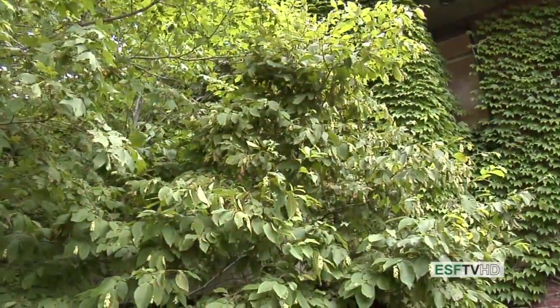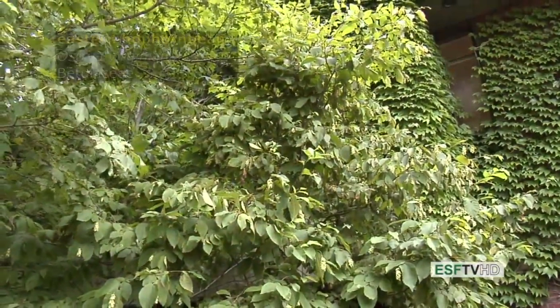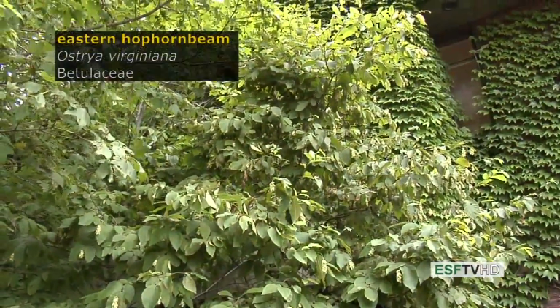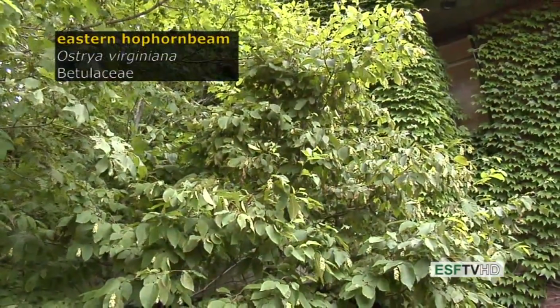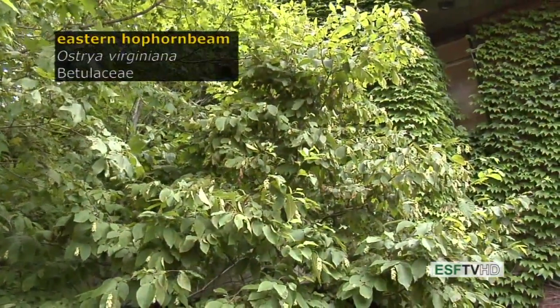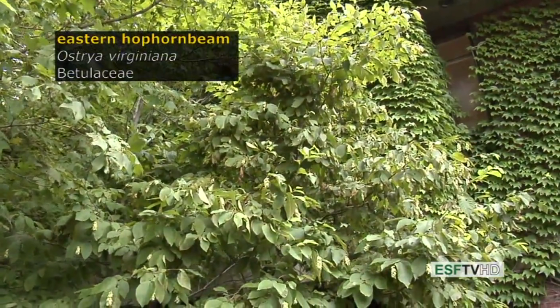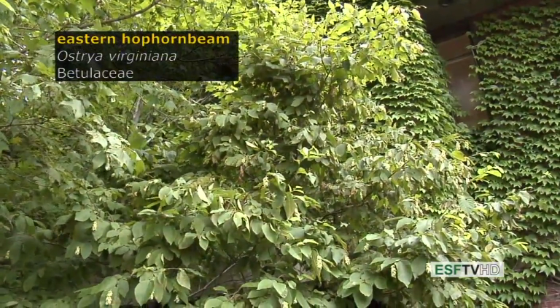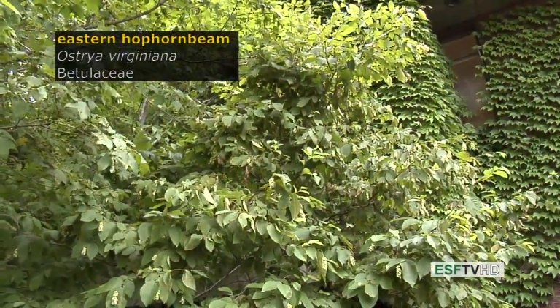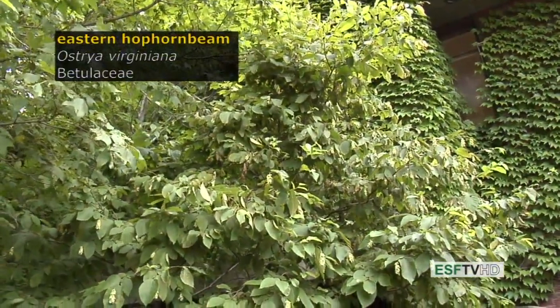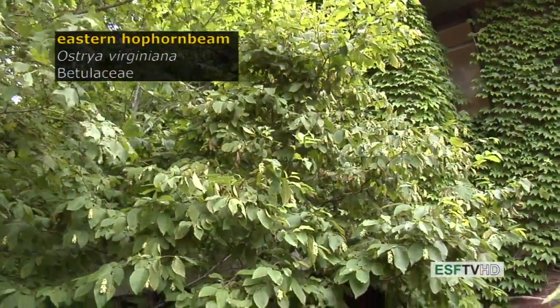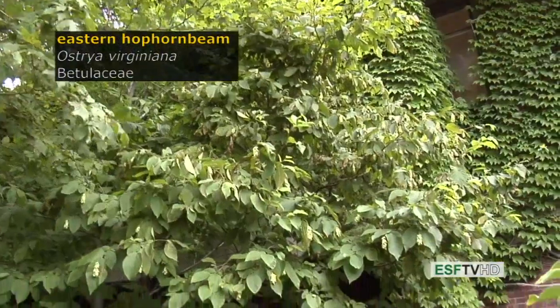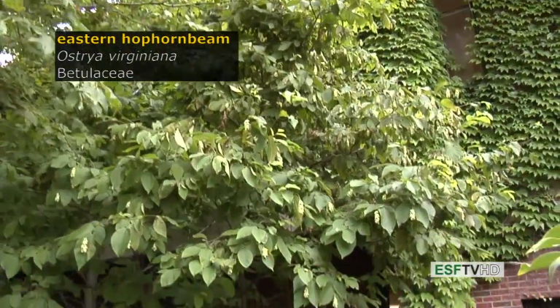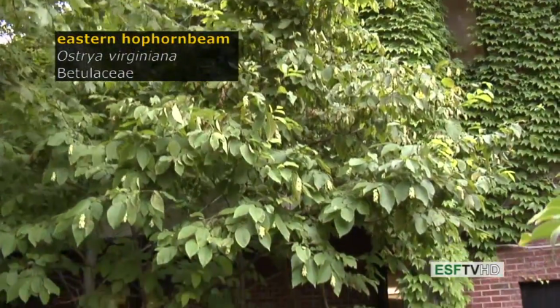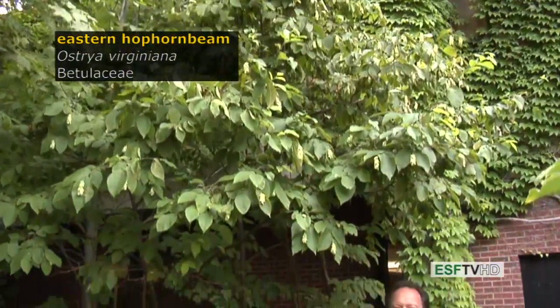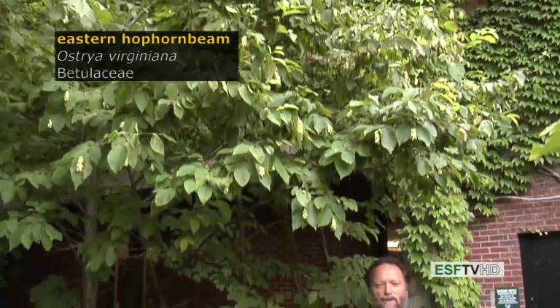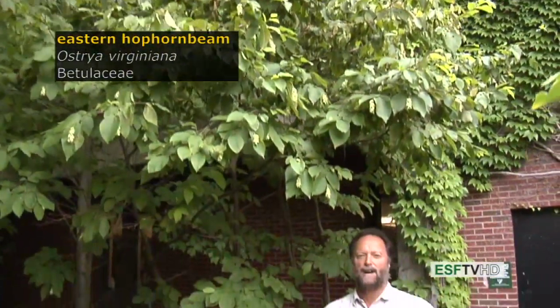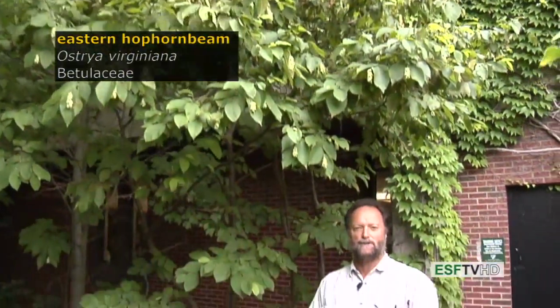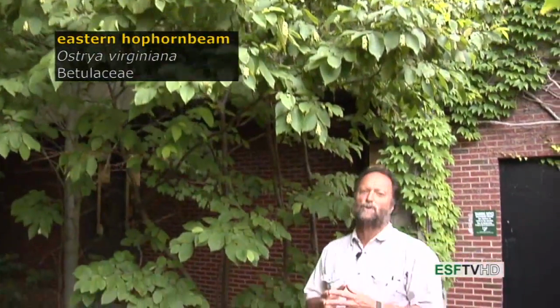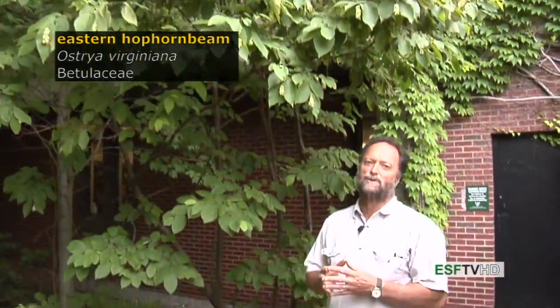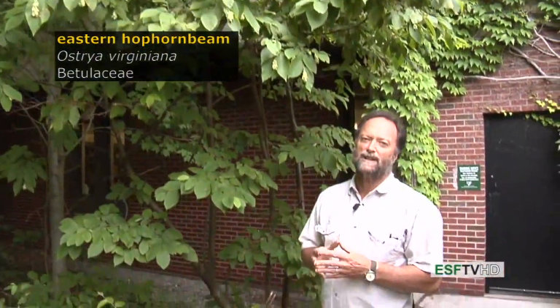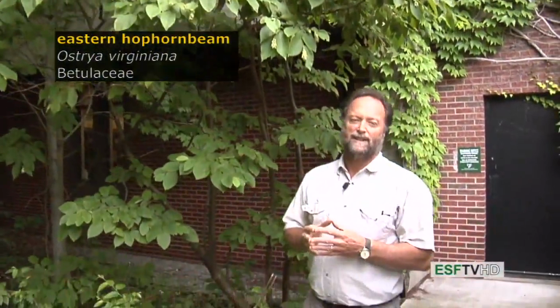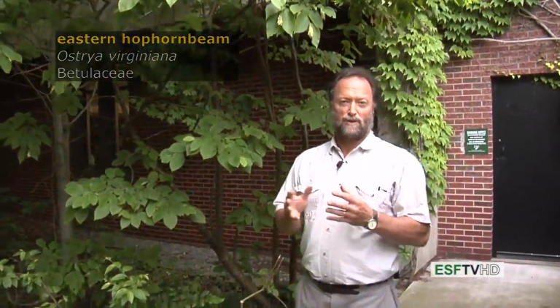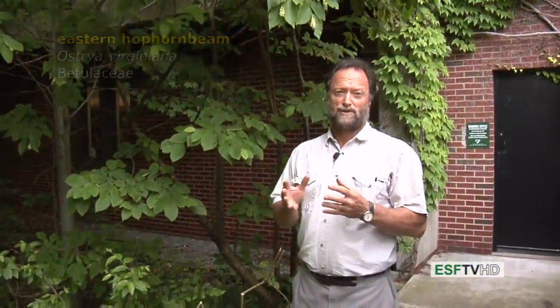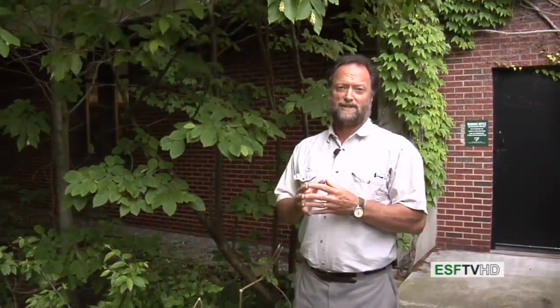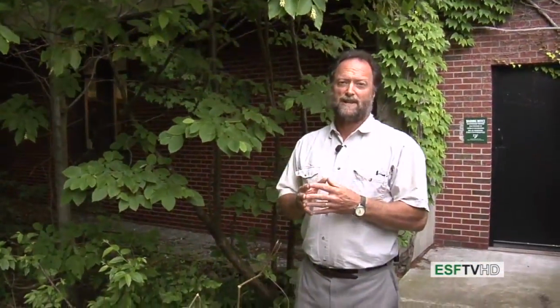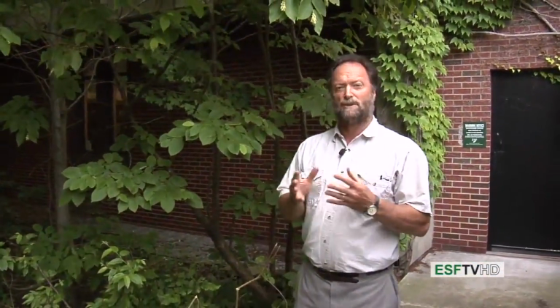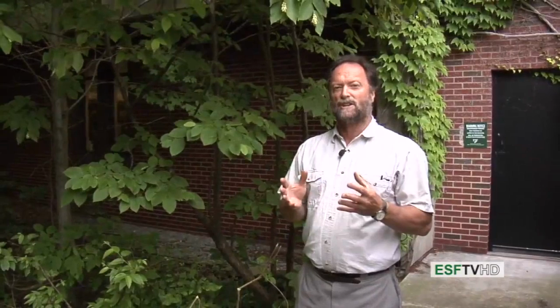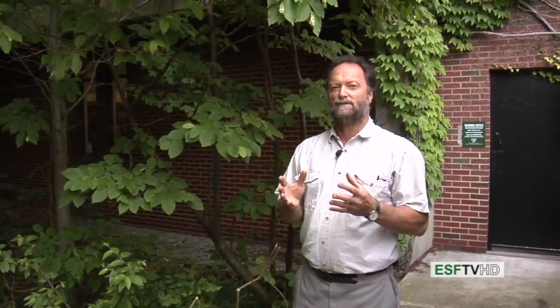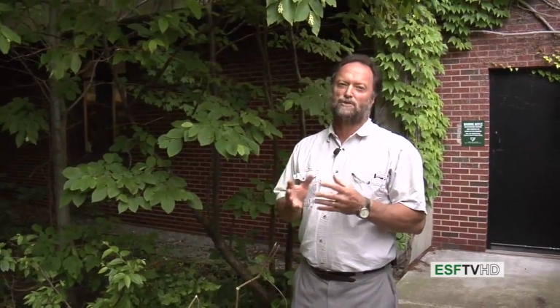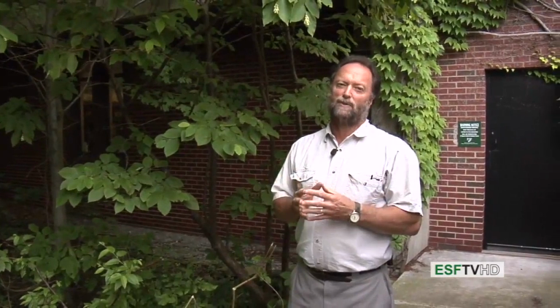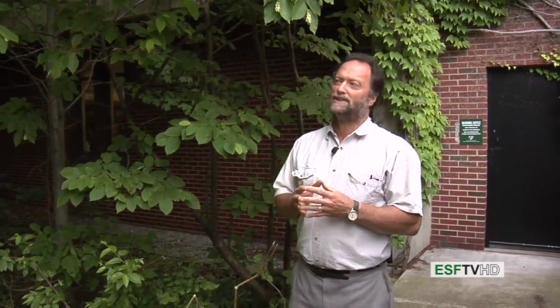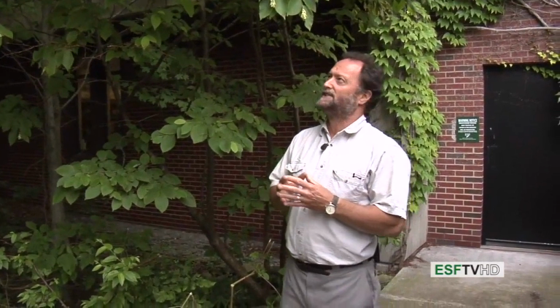The Eastern Hophornbeam, Ostrya virginiana in the Betulaceae, is a very common understory tree of the northeastern United States, especially on very dry, rocky sites.